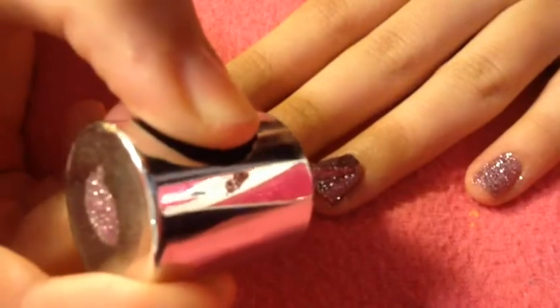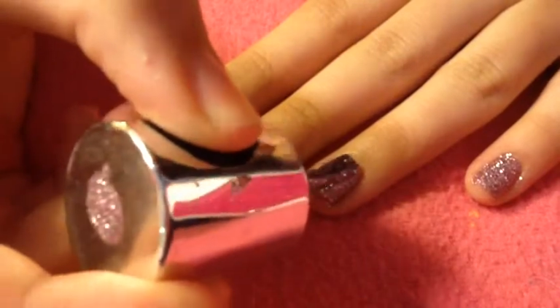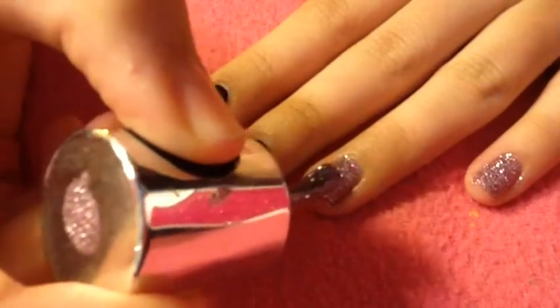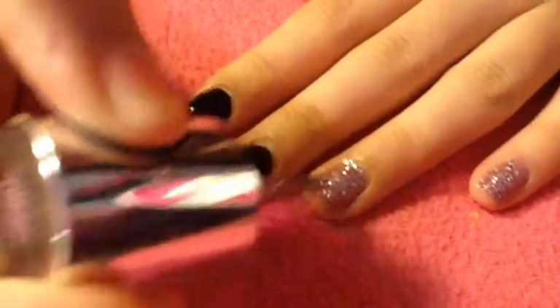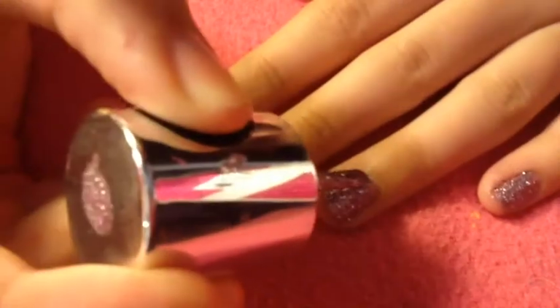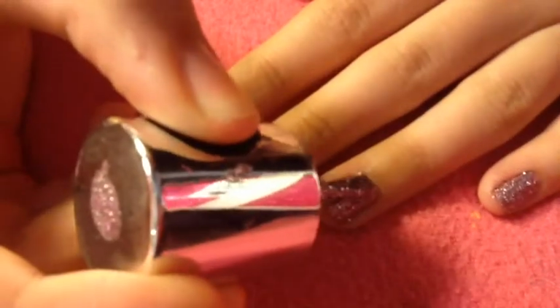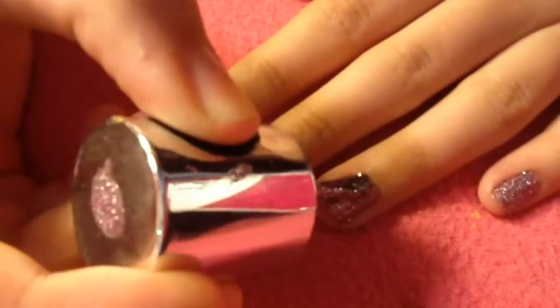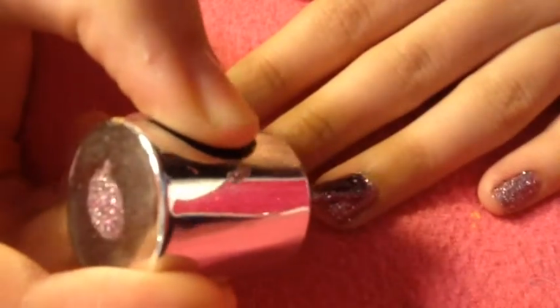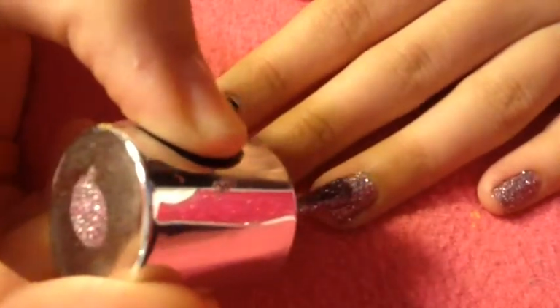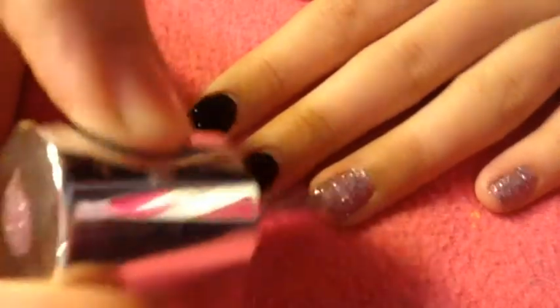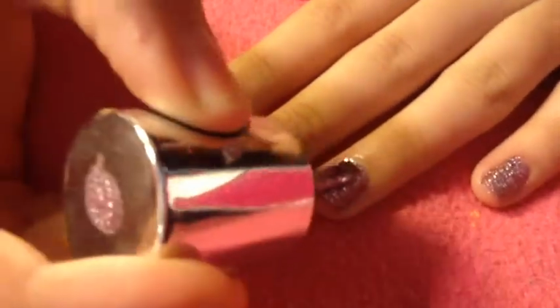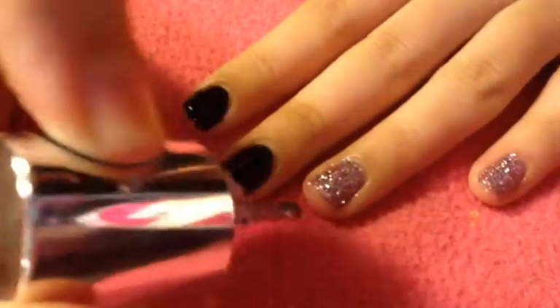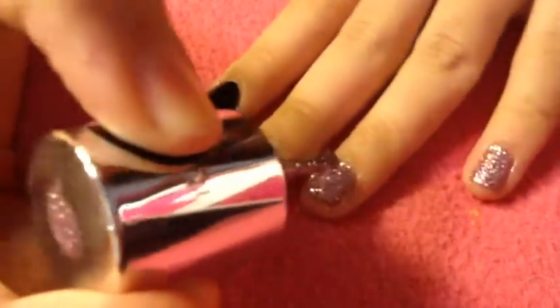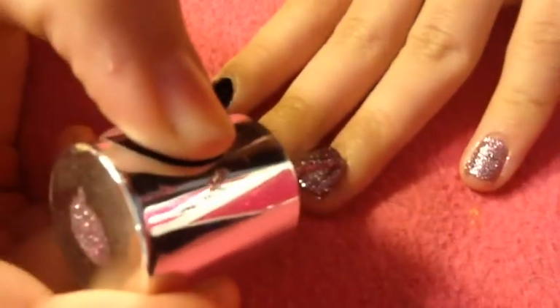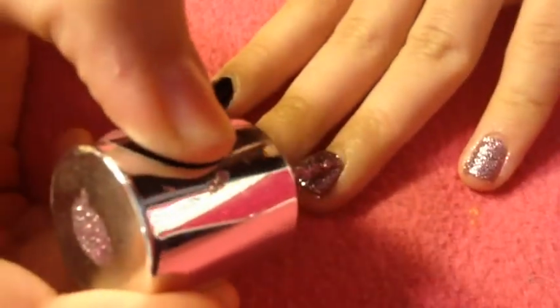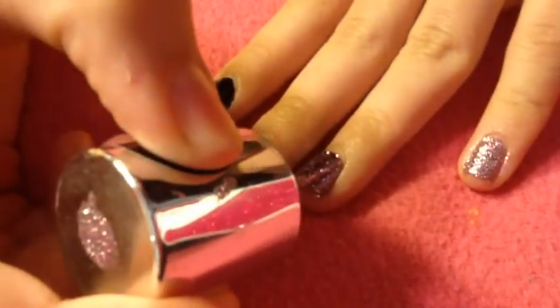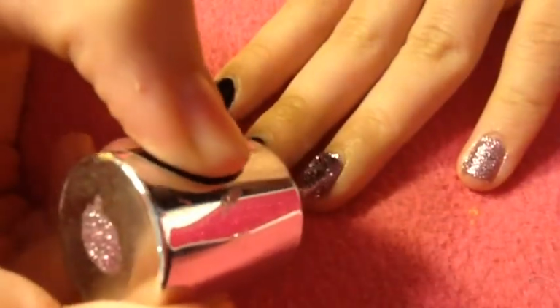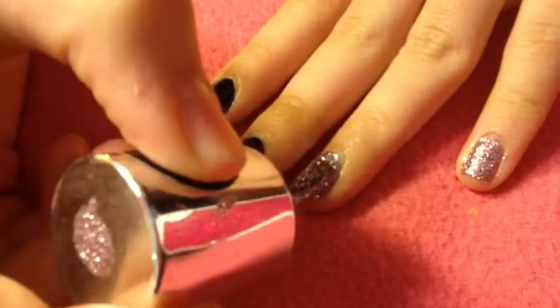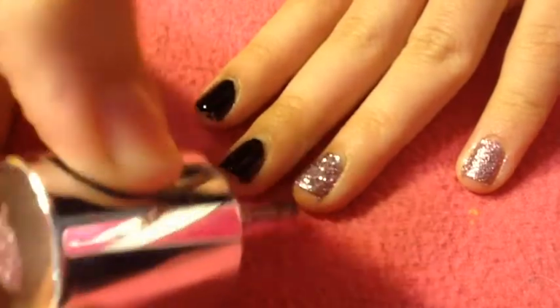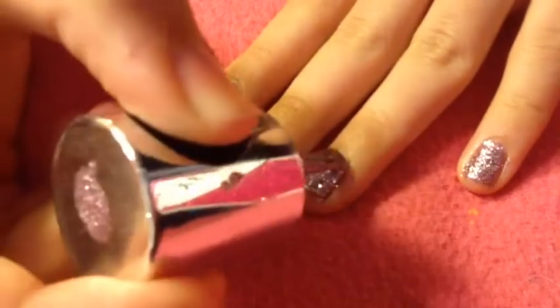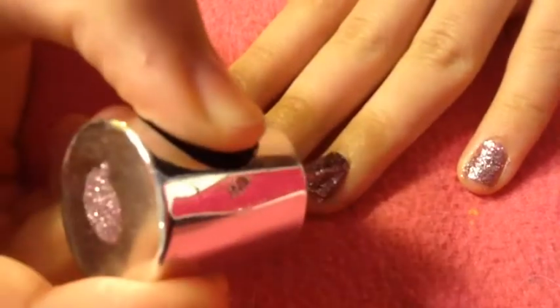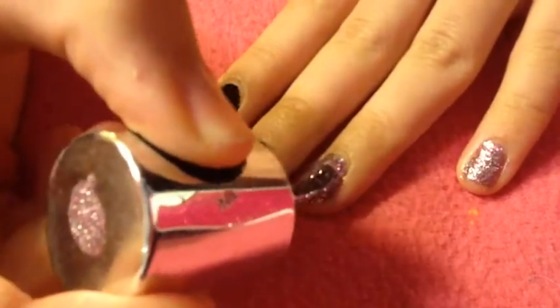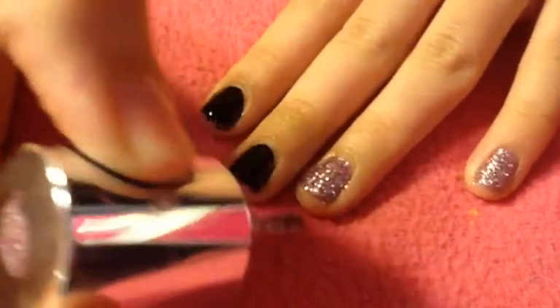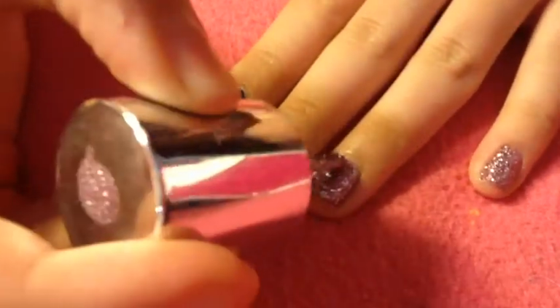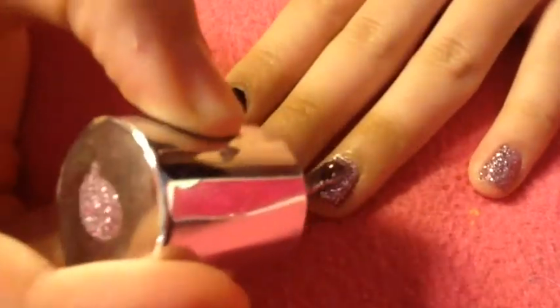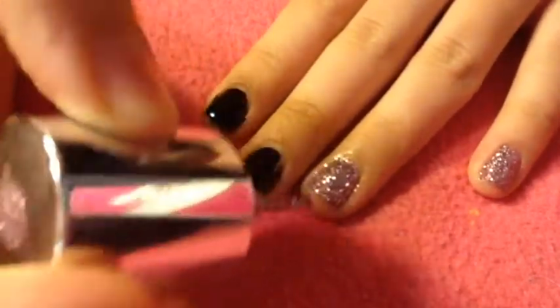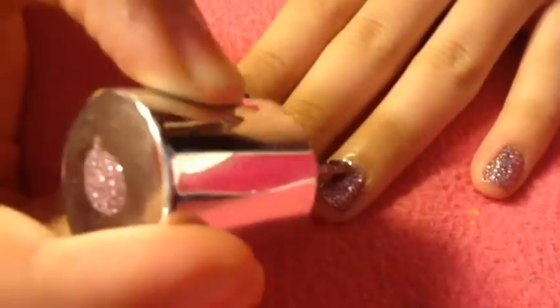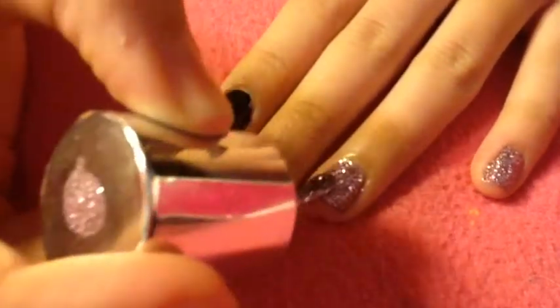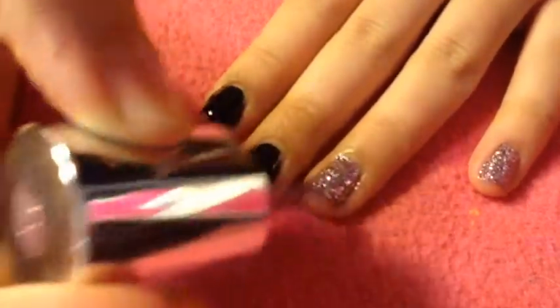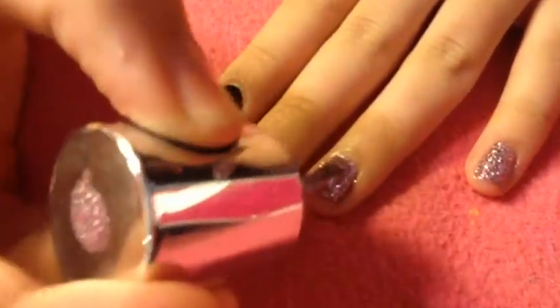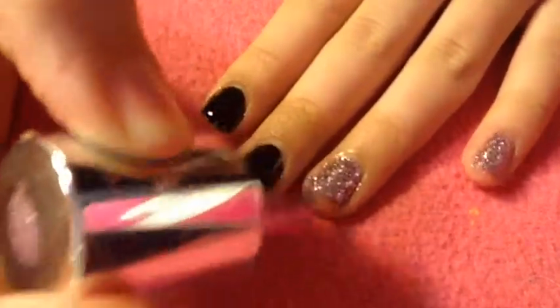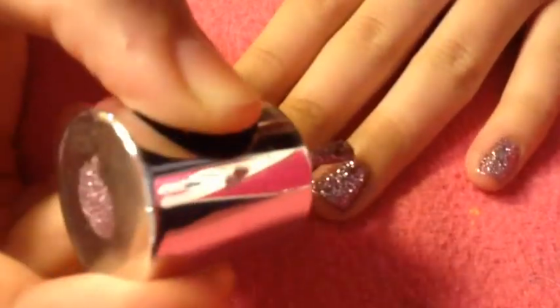Now I'm going to be doing the second coat of the glitter and the black, just to make sure that it's really opaque. Then I'm just going to wait for it to dry so that way I can do my design.